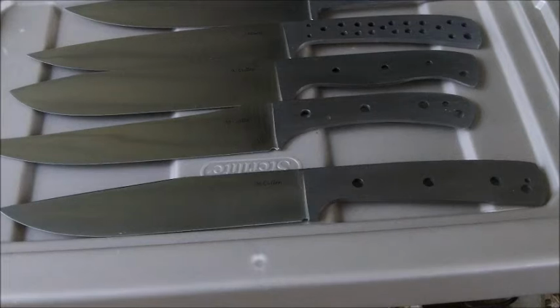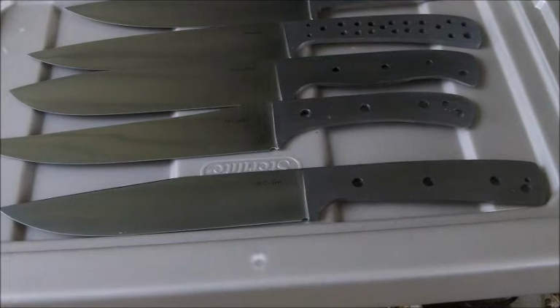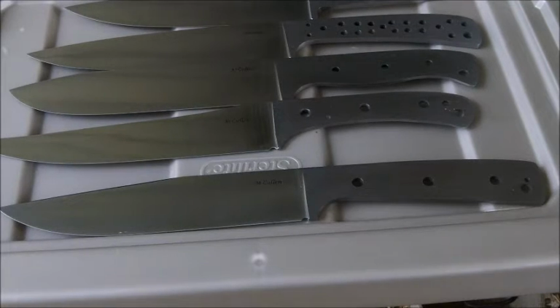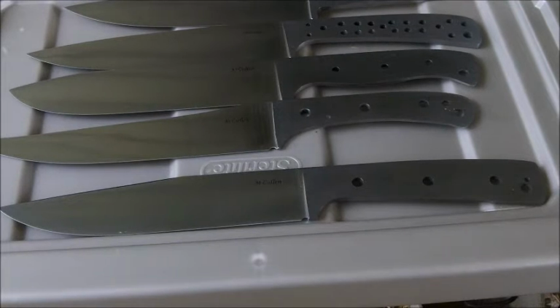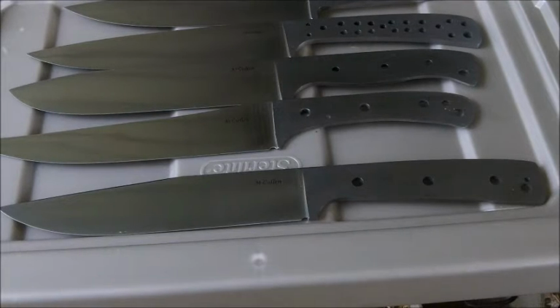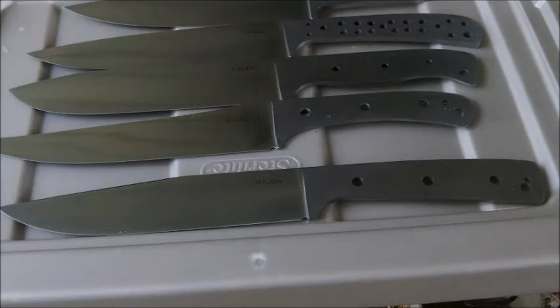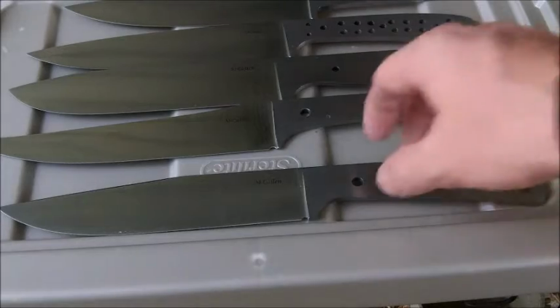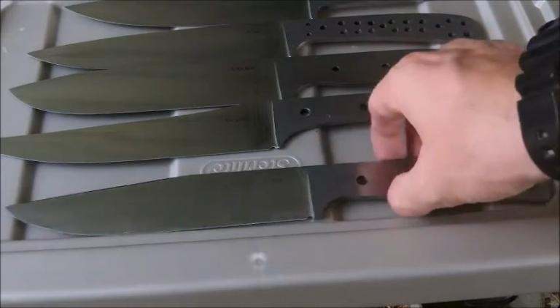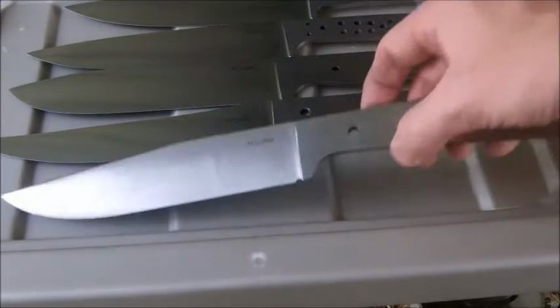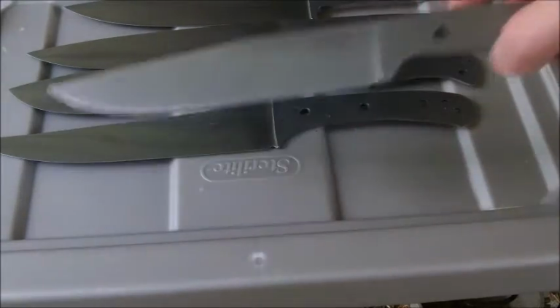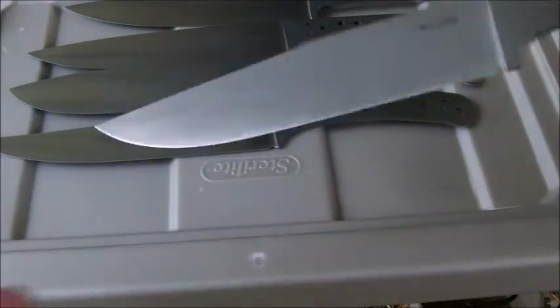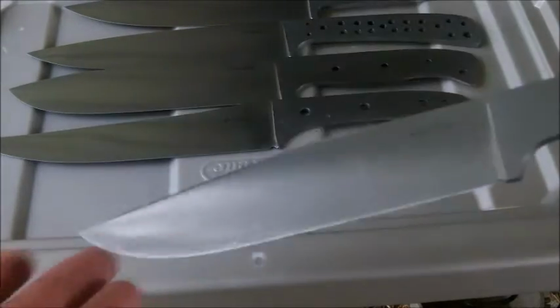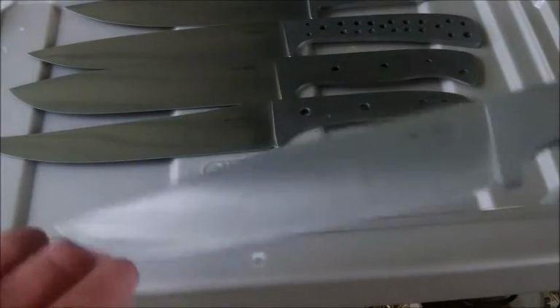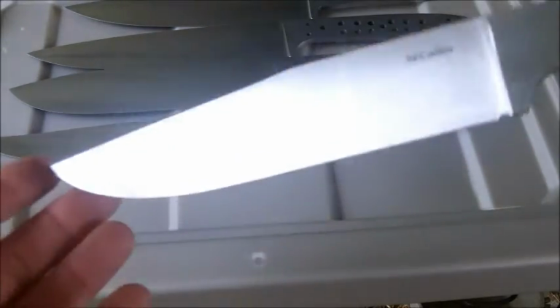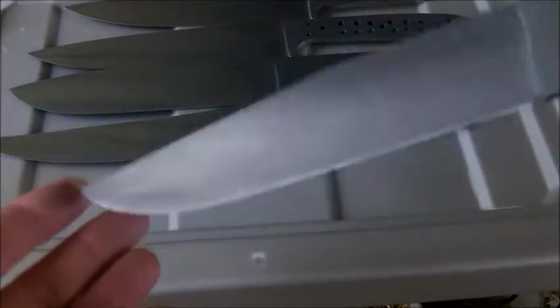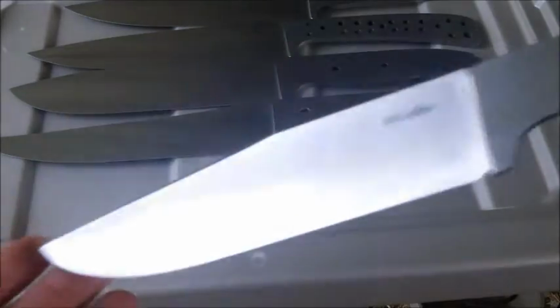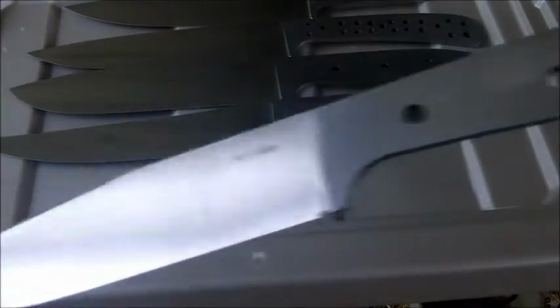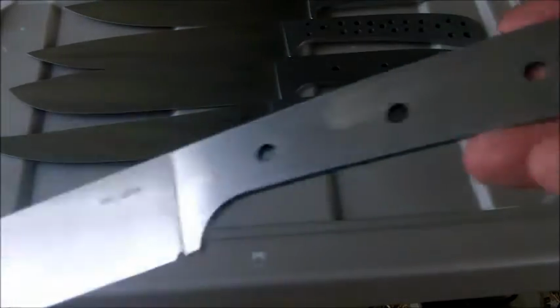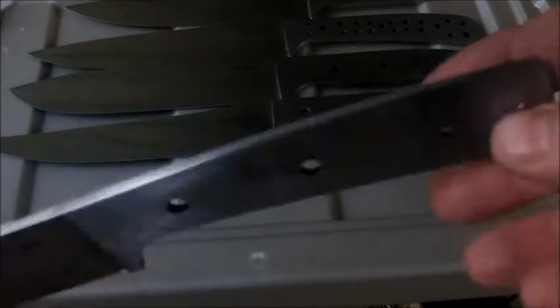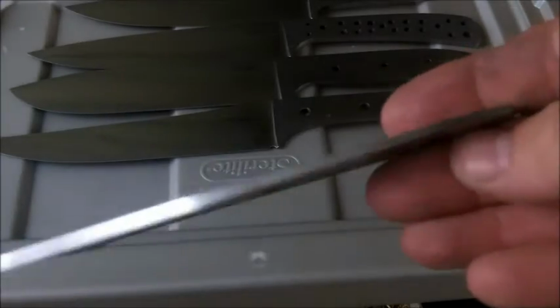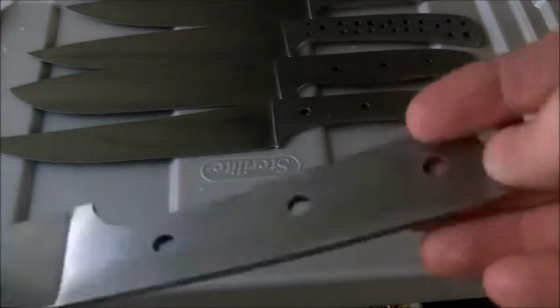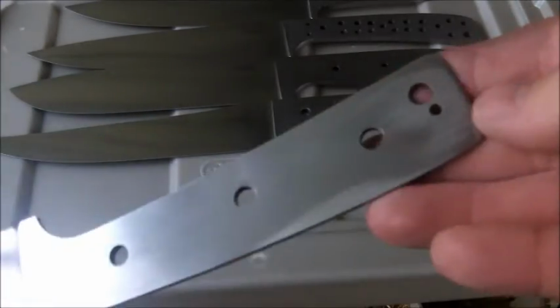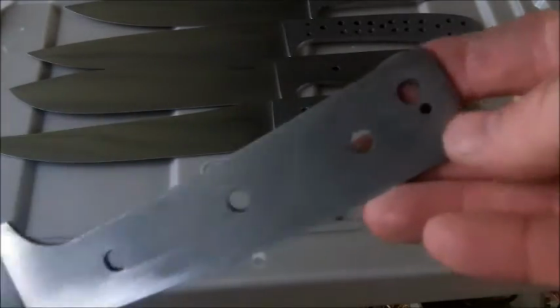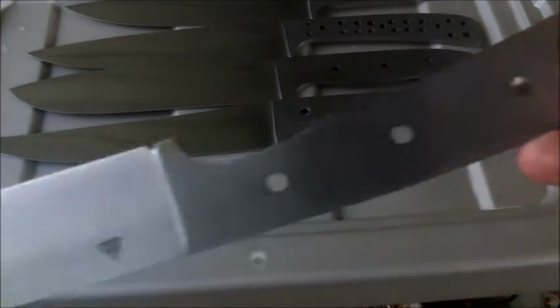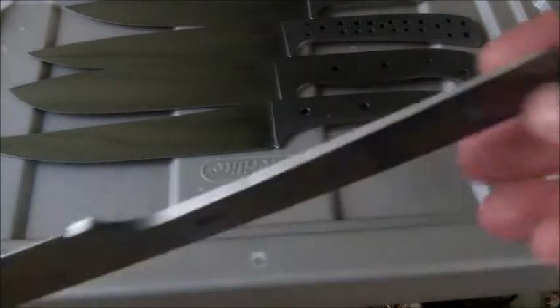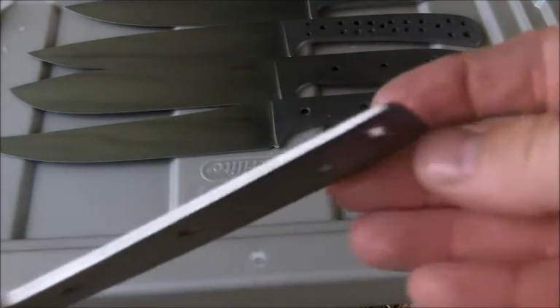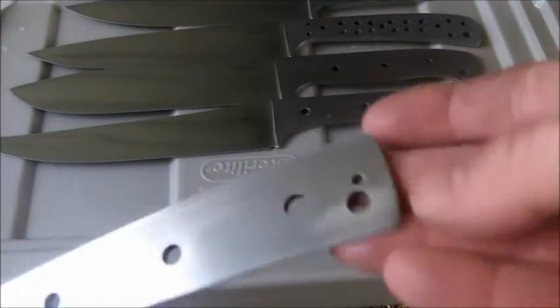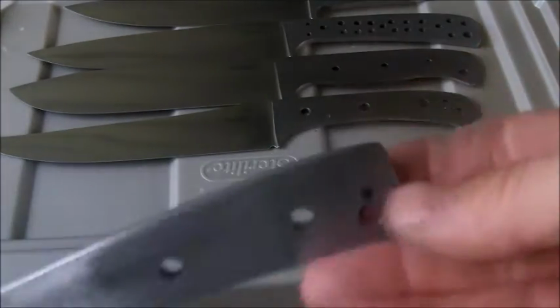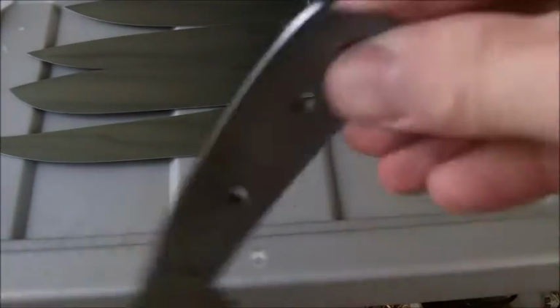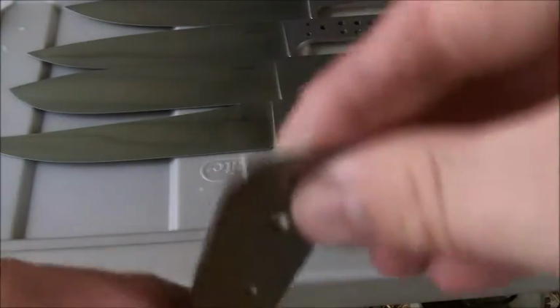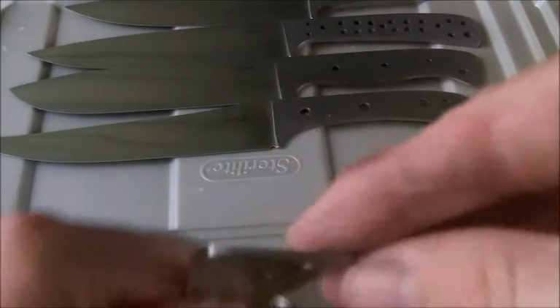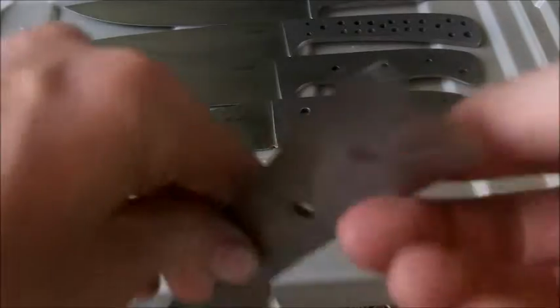Hopefully you can hear me — it's raining pretty hard out here in our carport. Got some knives ready for handles today, so I'll show you what I was working on.